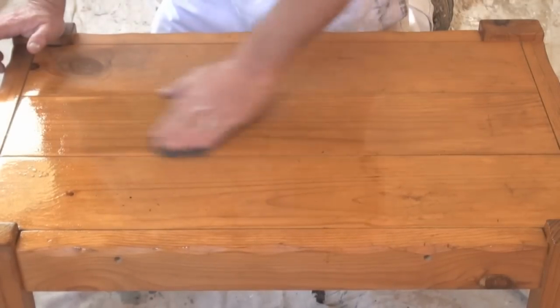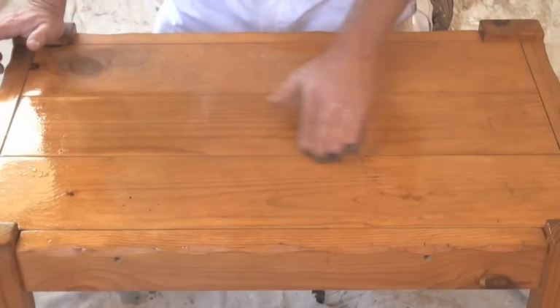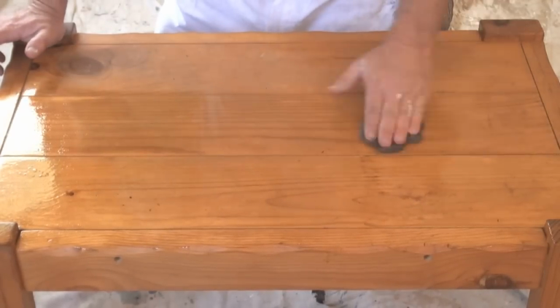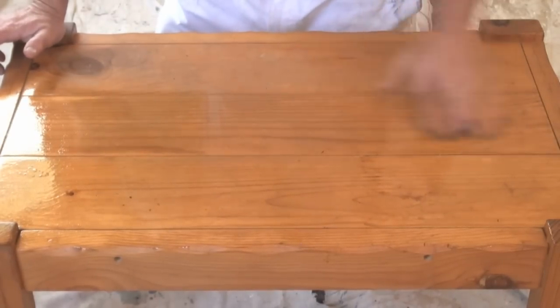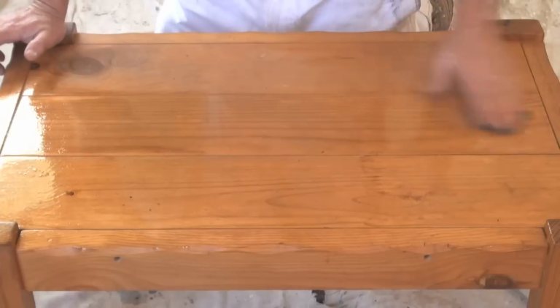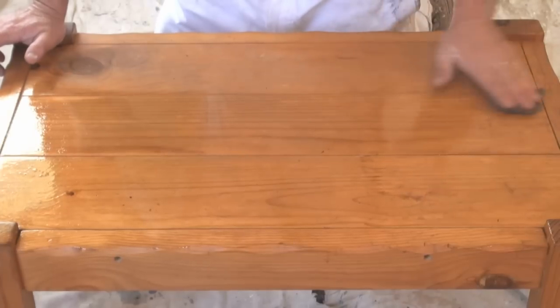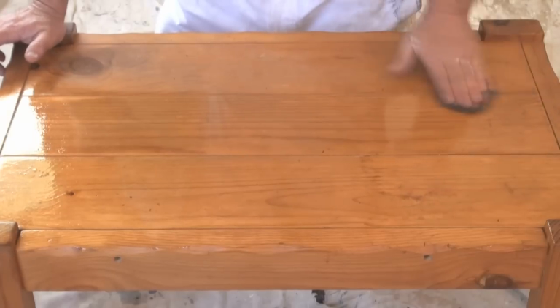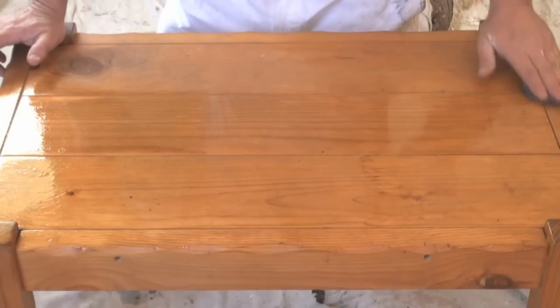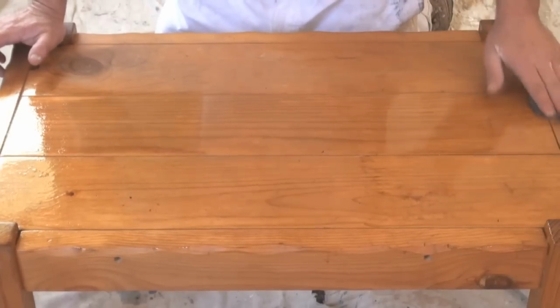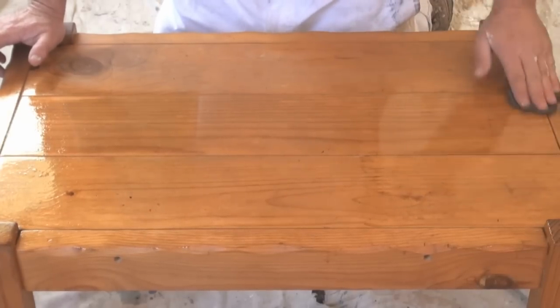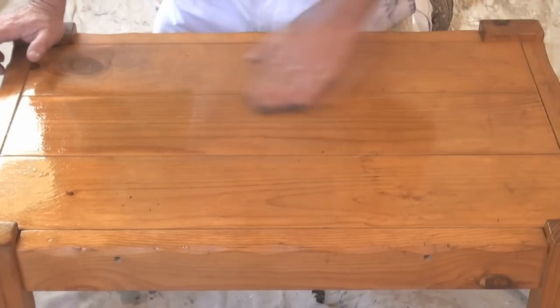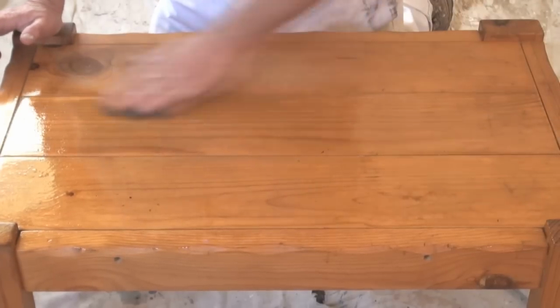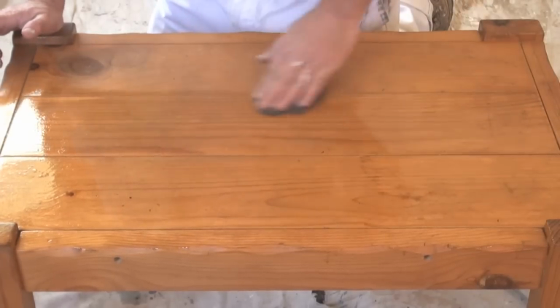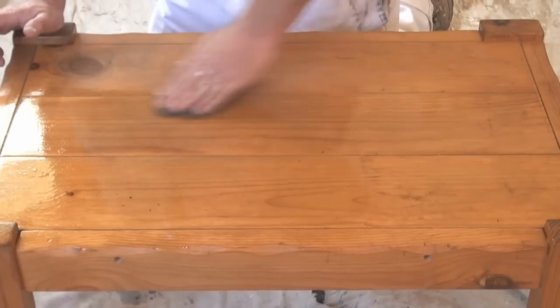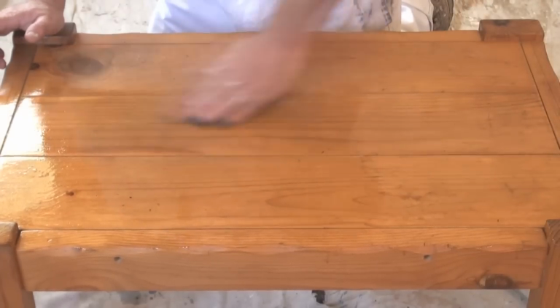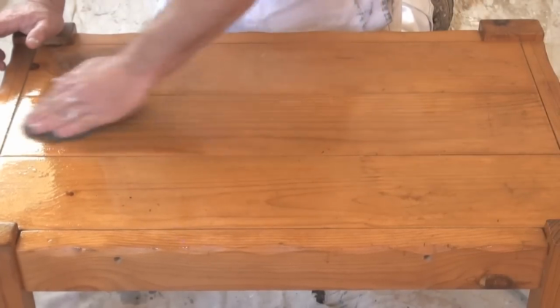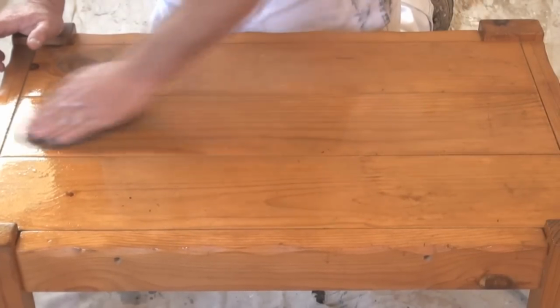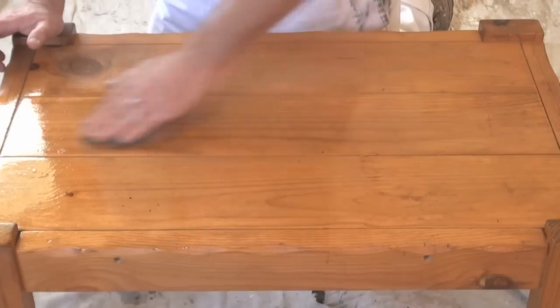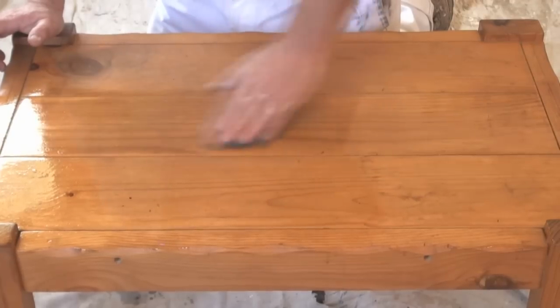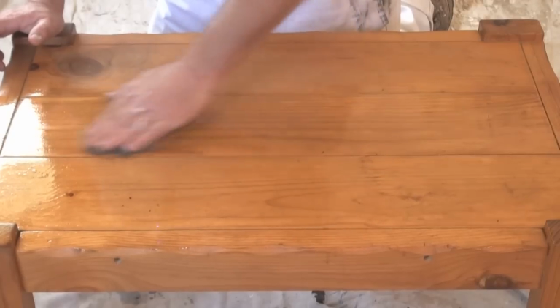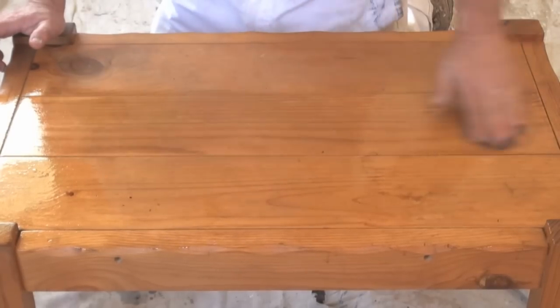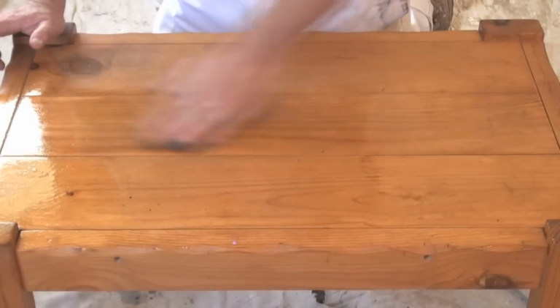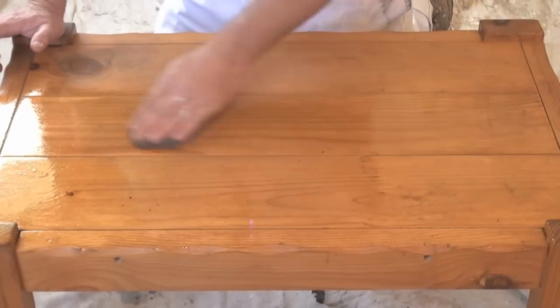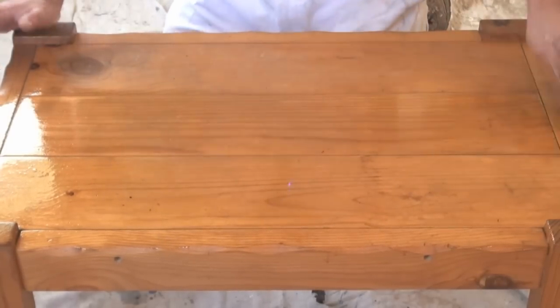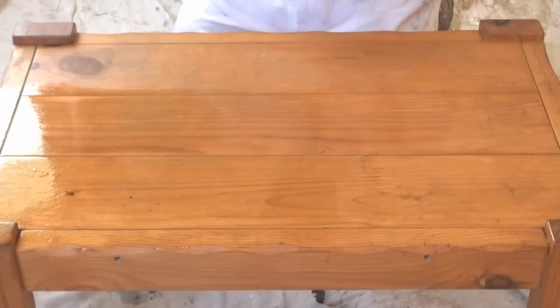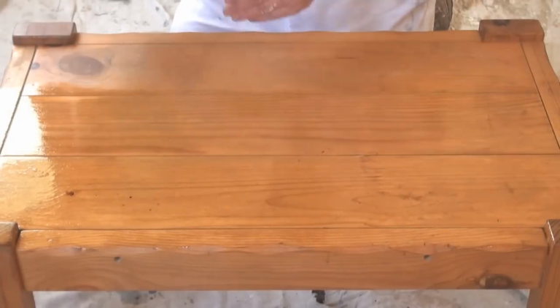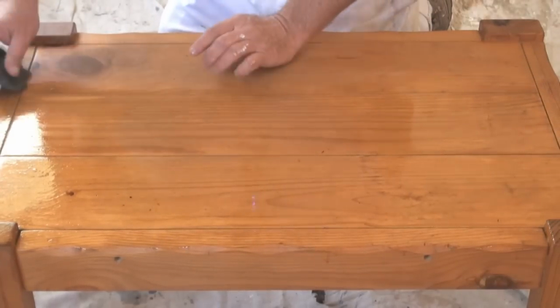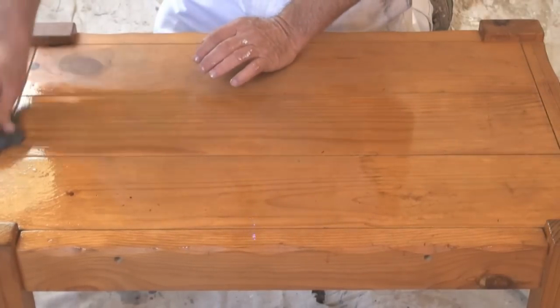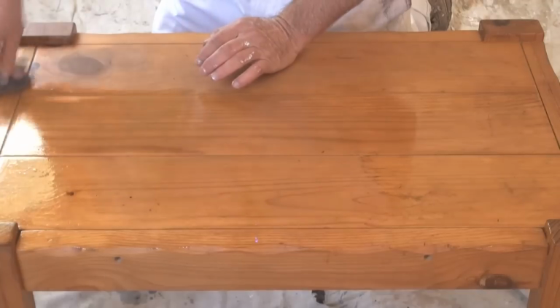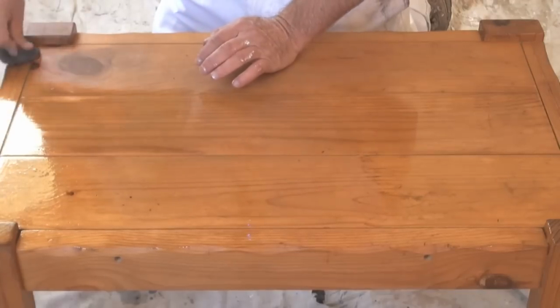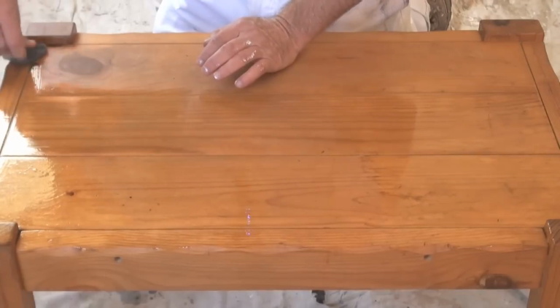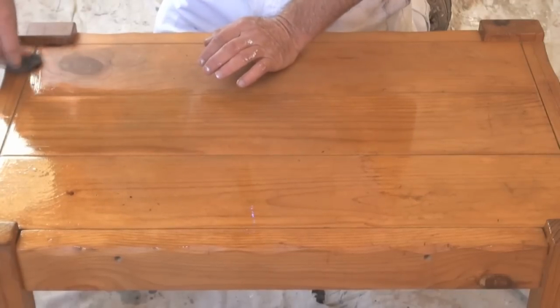Just keep working along the table and you'll find it should come up looking a lot better. It definitely won't be perfect but it will look a lot better than it did to start with.